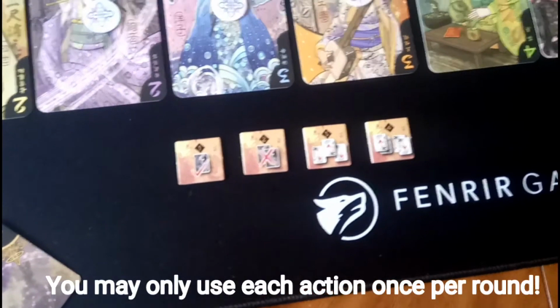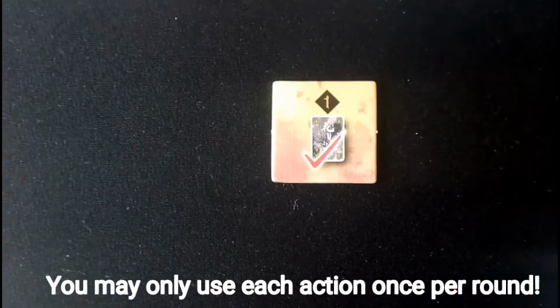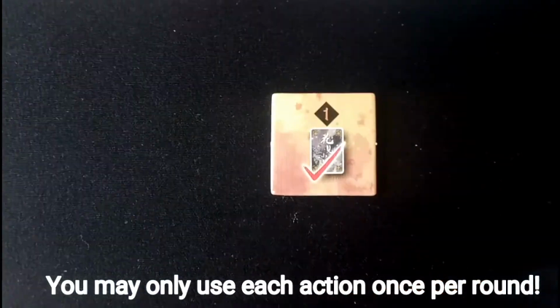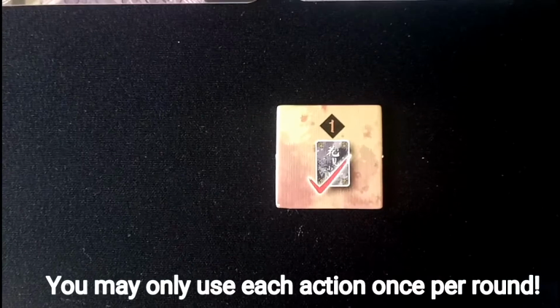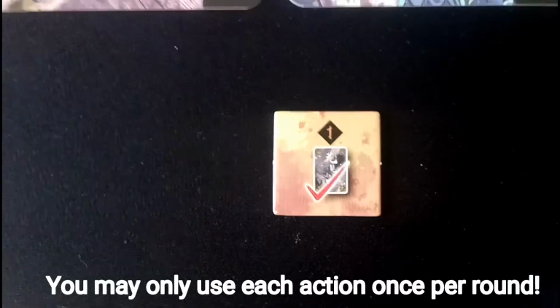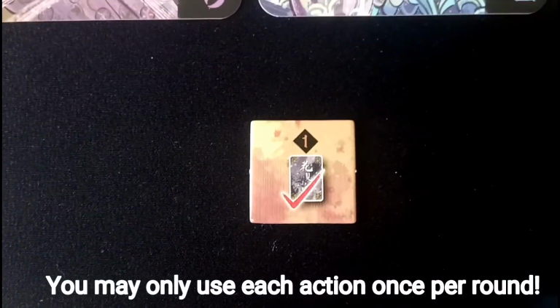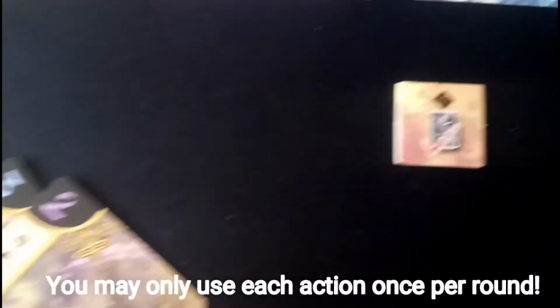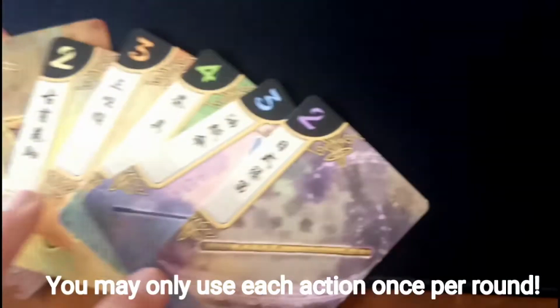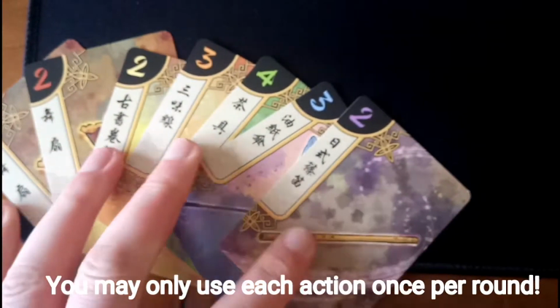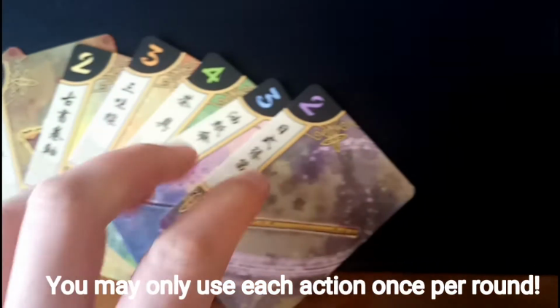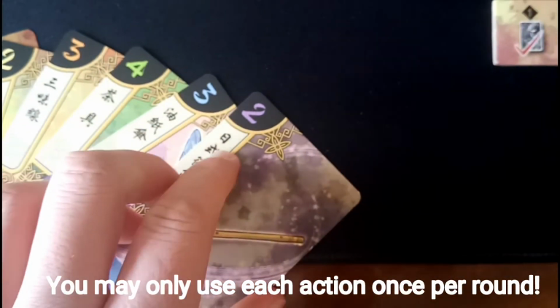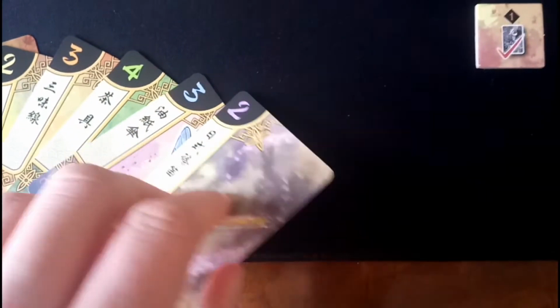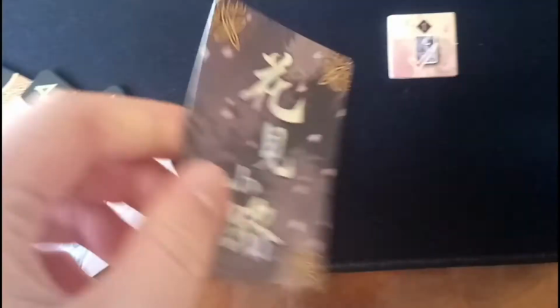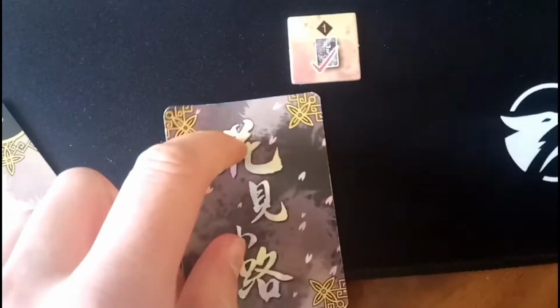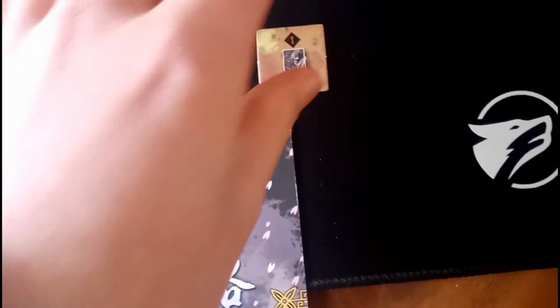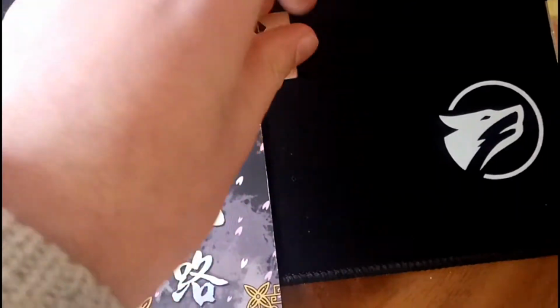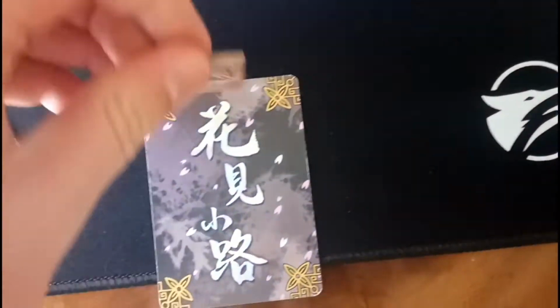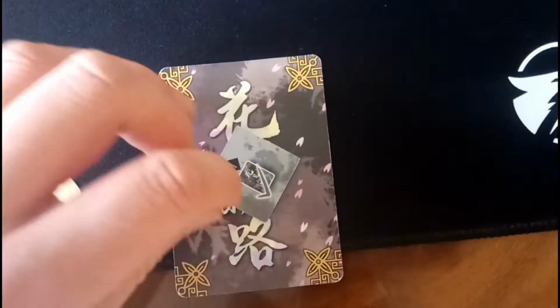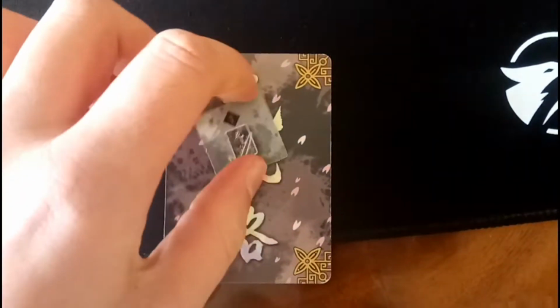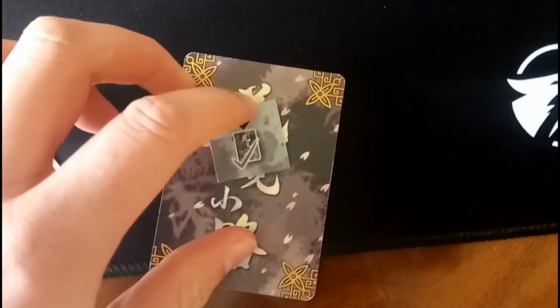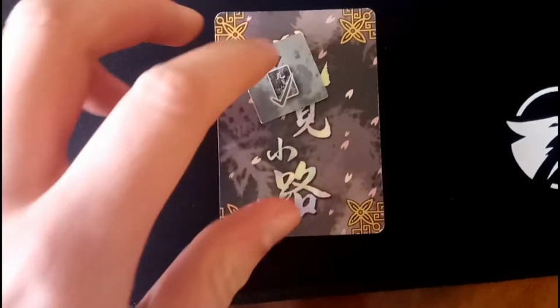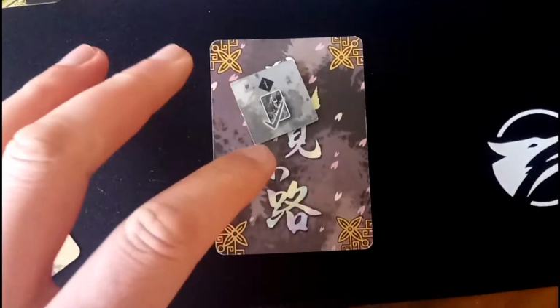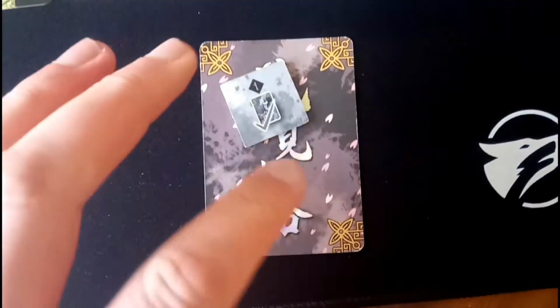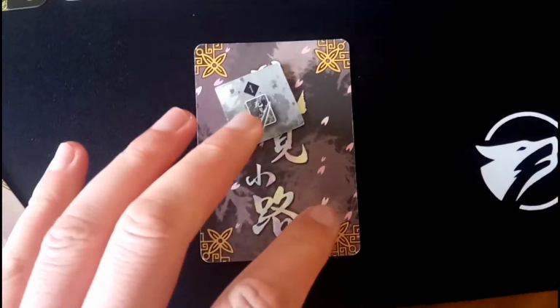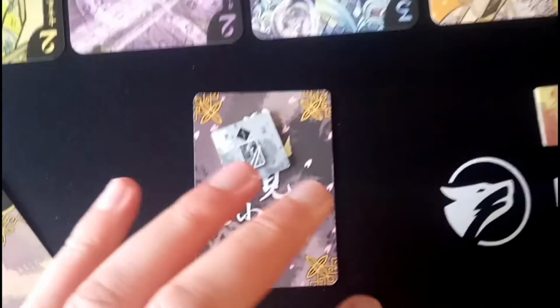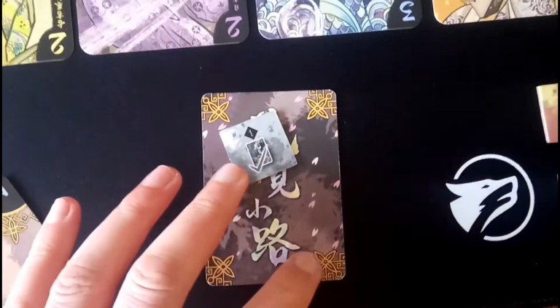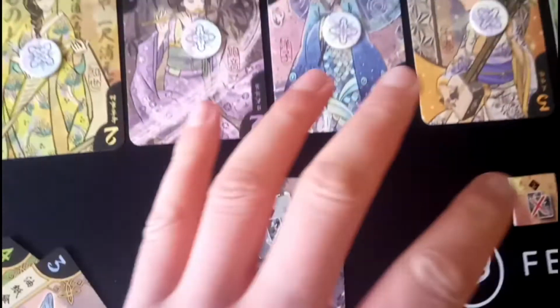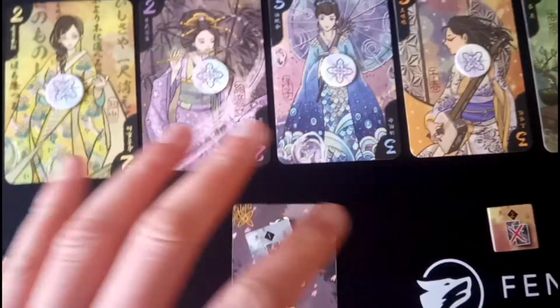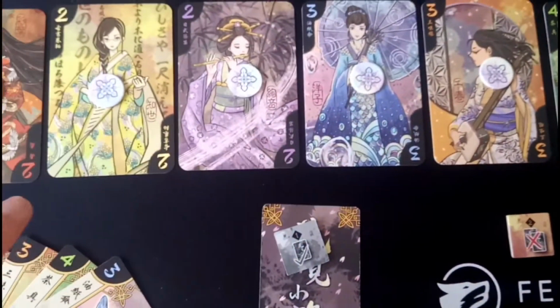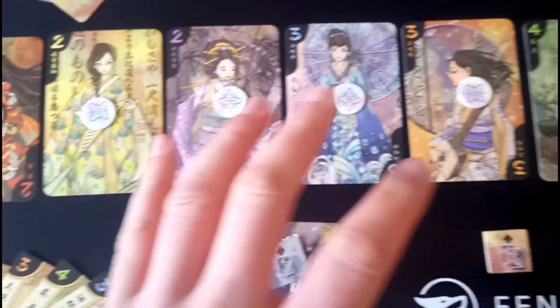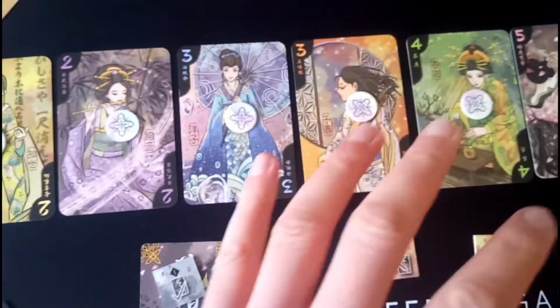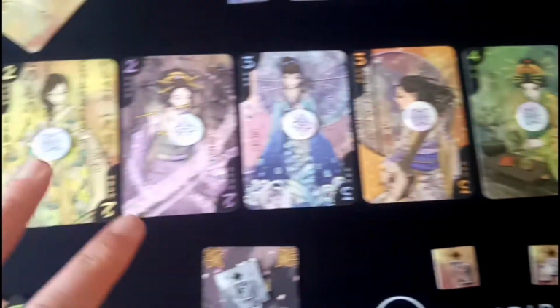The first action, Secret, allows you to choose one of your cards and place it face down. Place your marker on top of it. At the end of the round, this card will be scored on your side of the board.